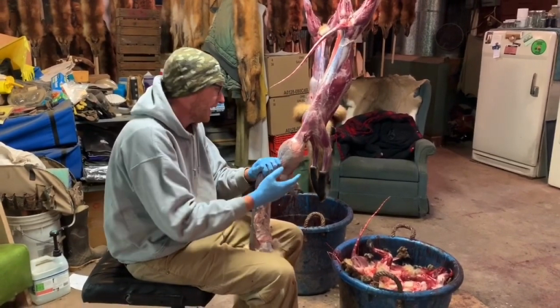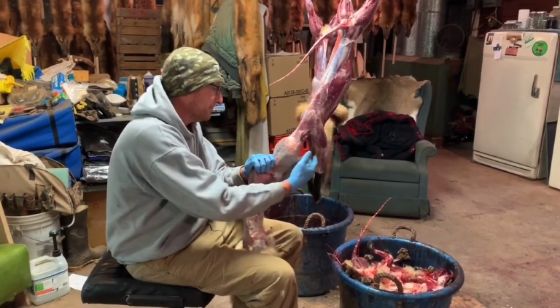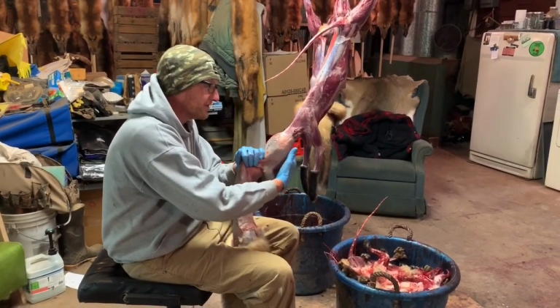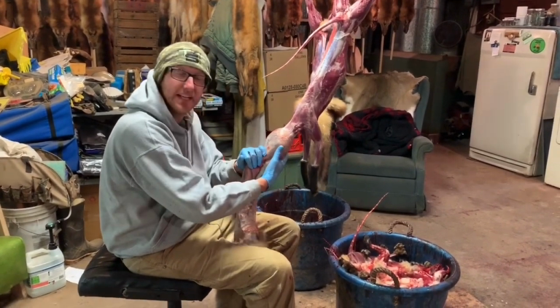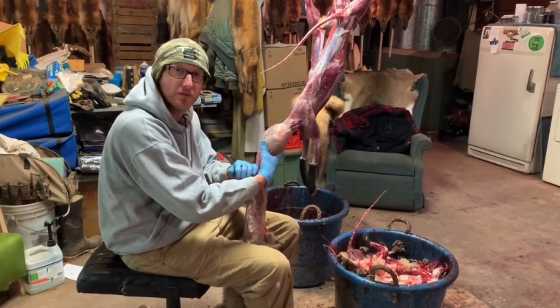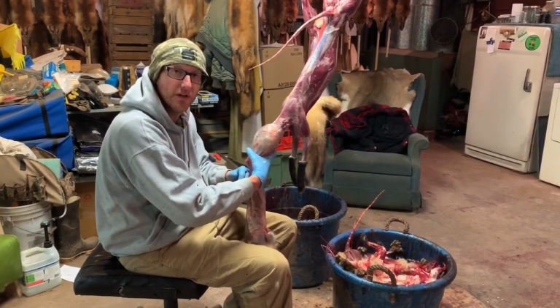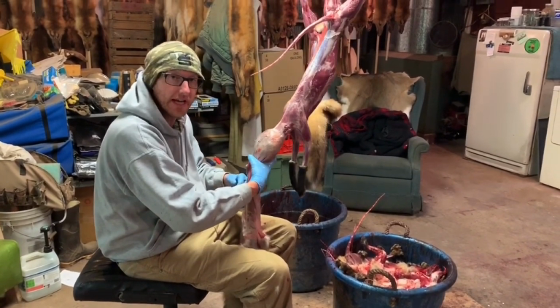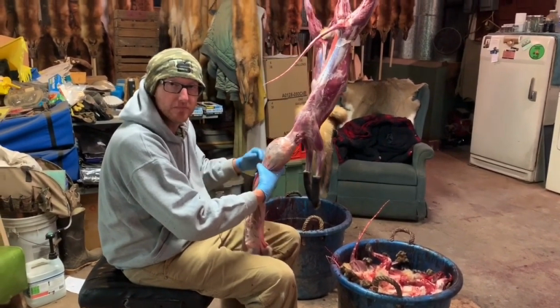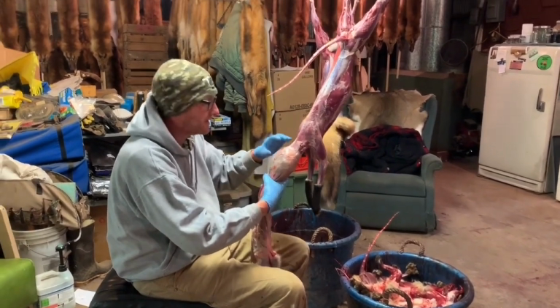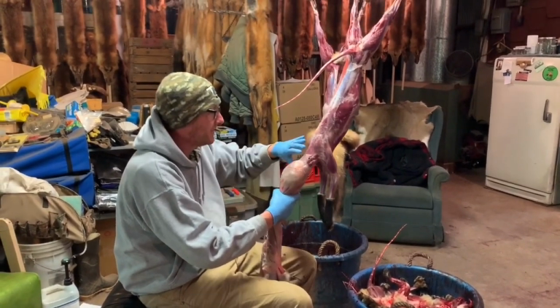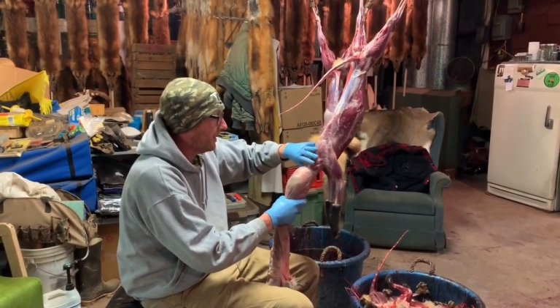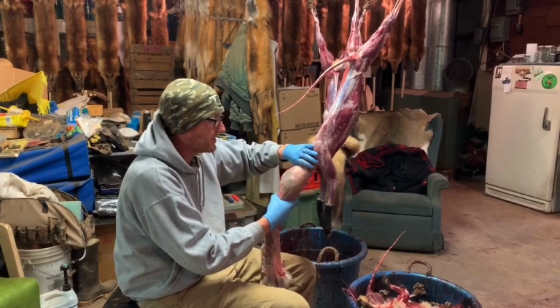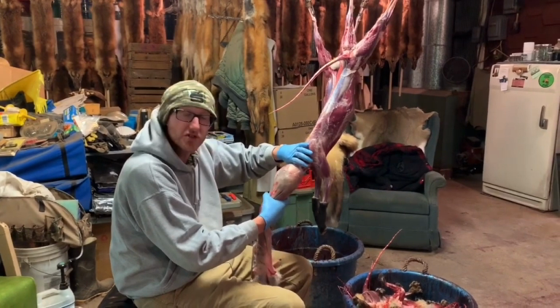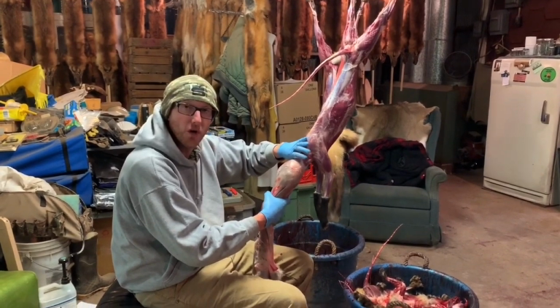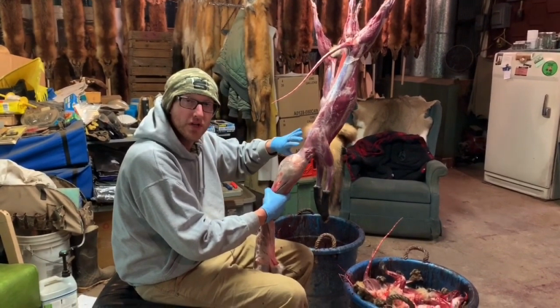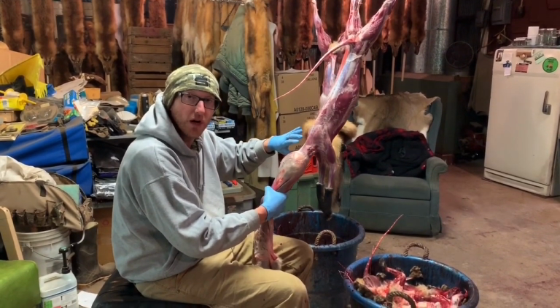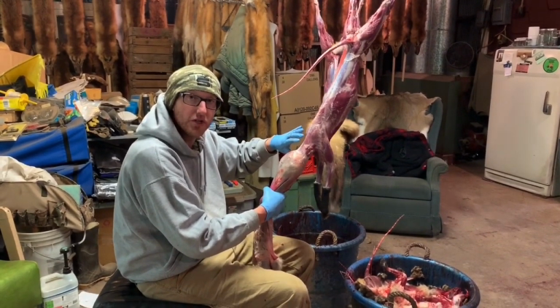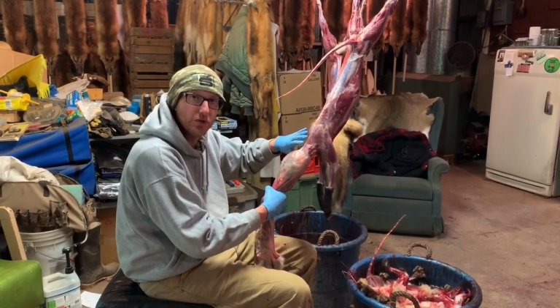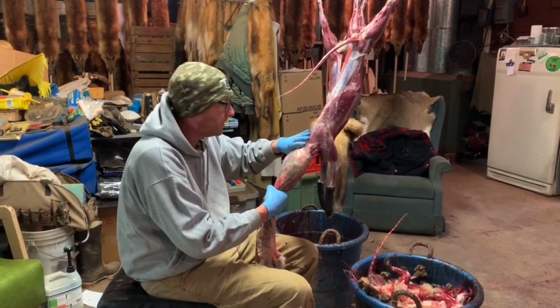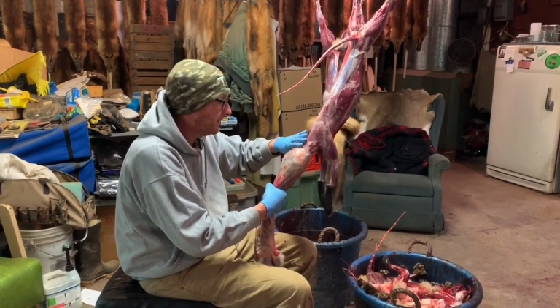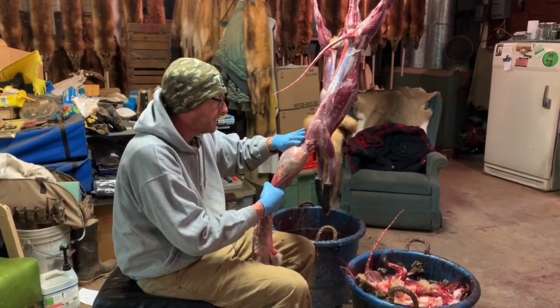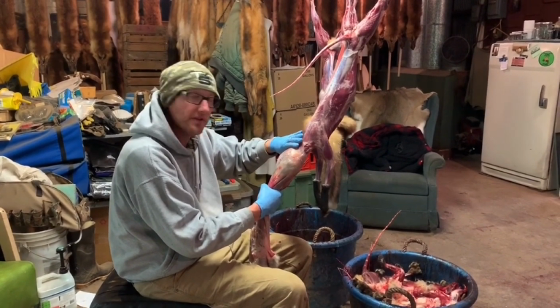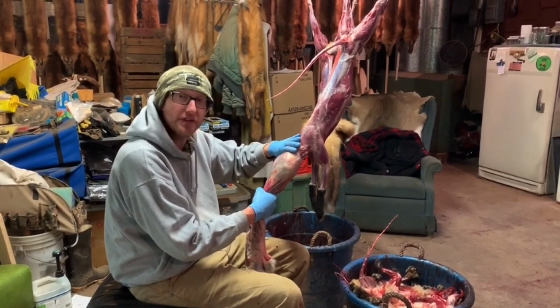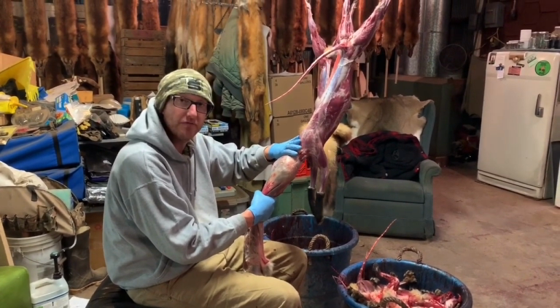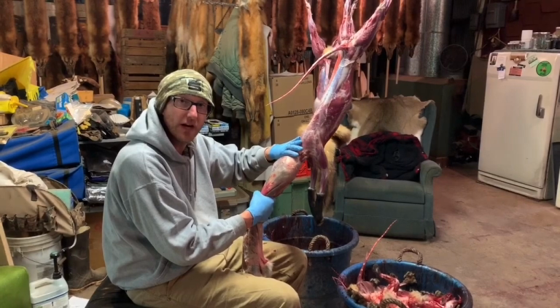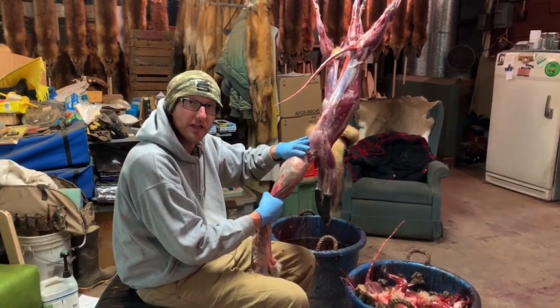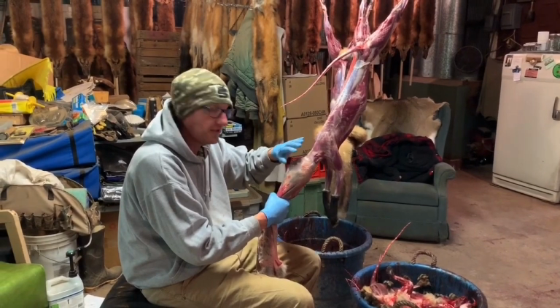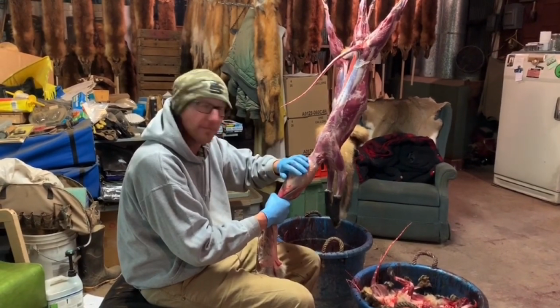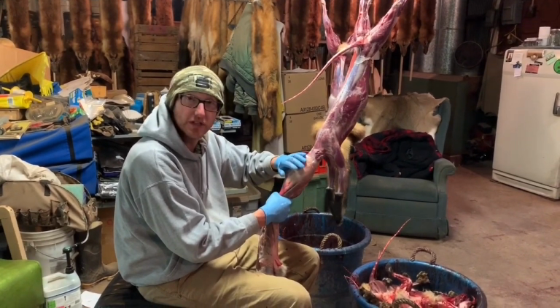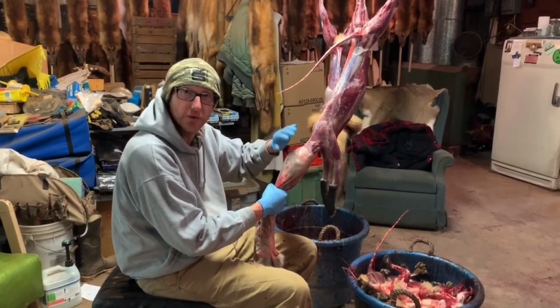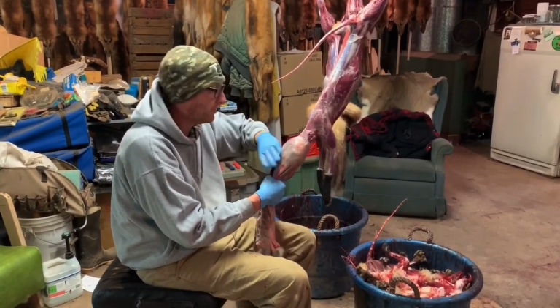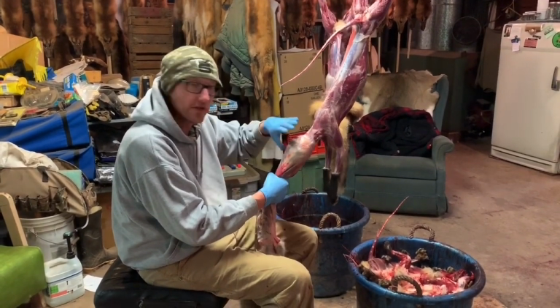But people are tanning more and more animals because prices are so low. So I want to show you the method I've figured out that gives you the best looking ear when you pull the cartilage.